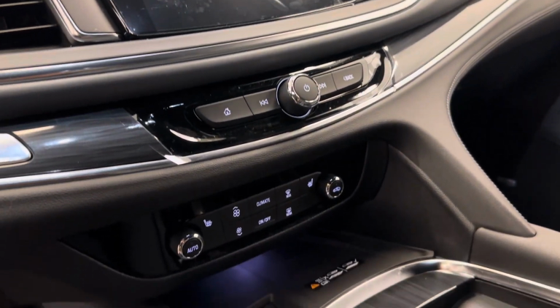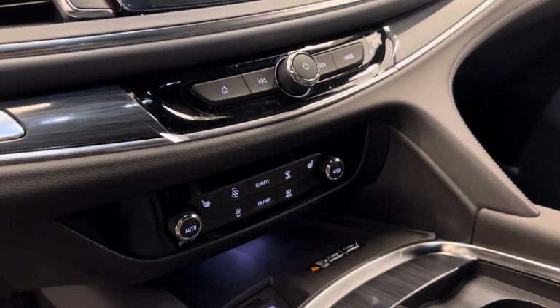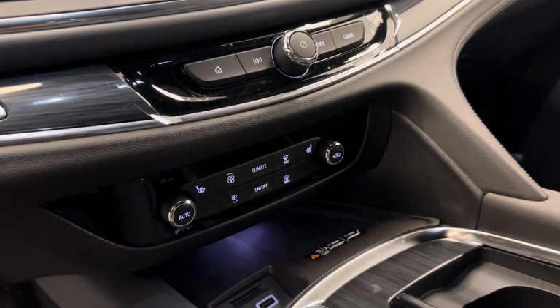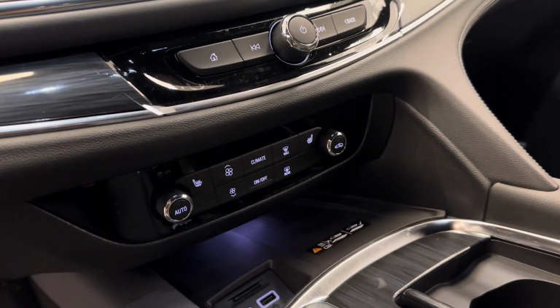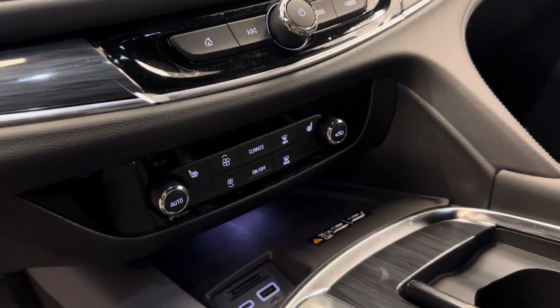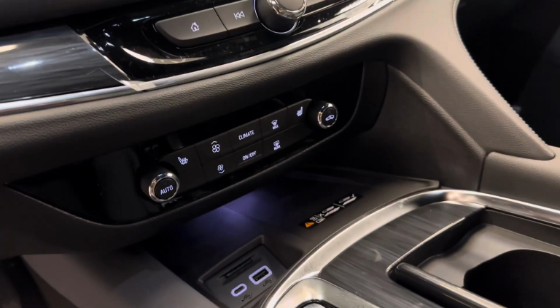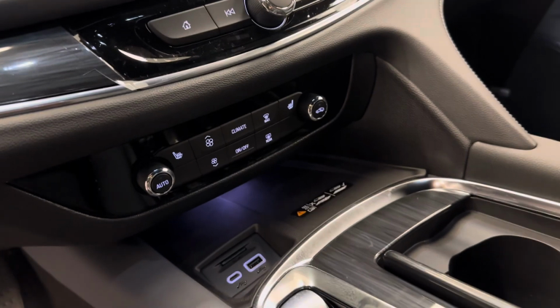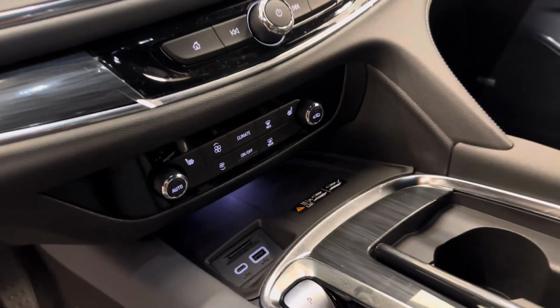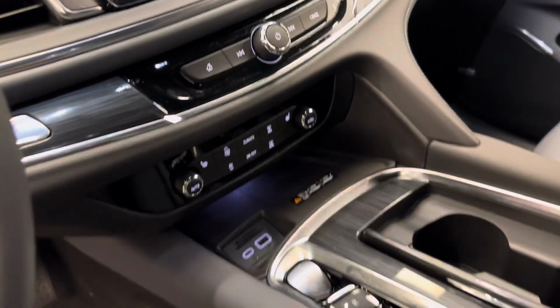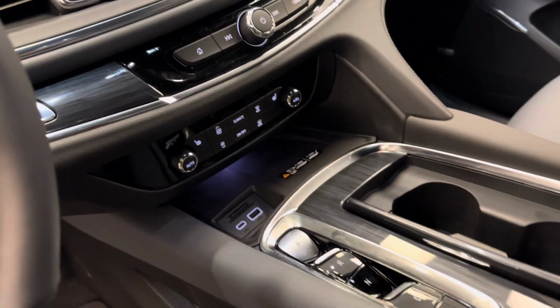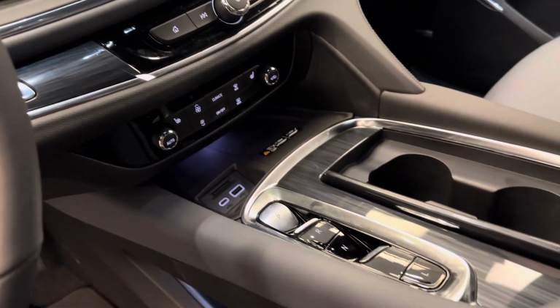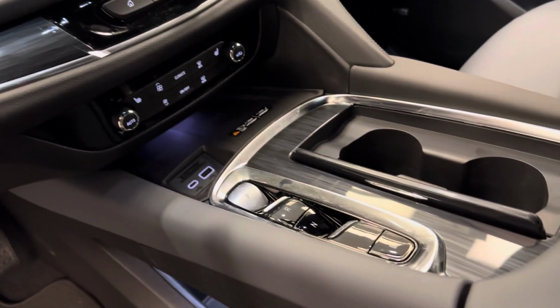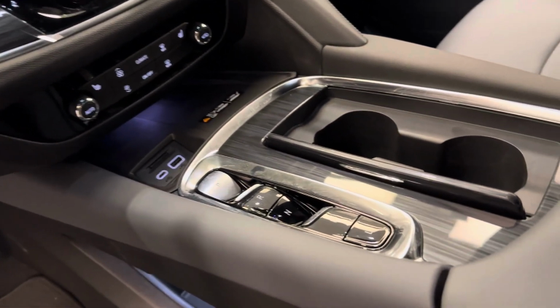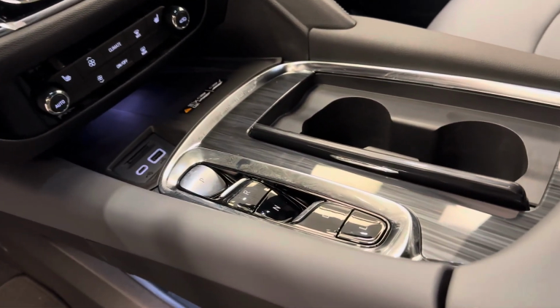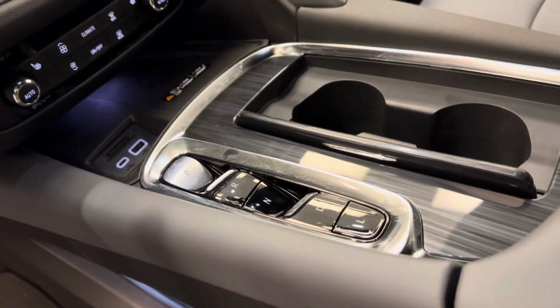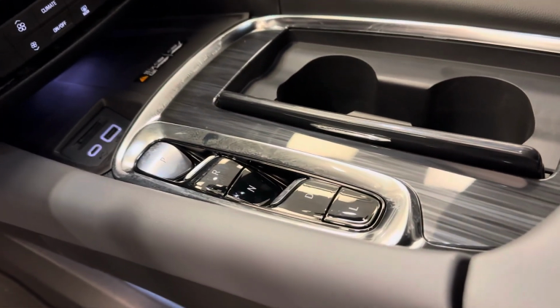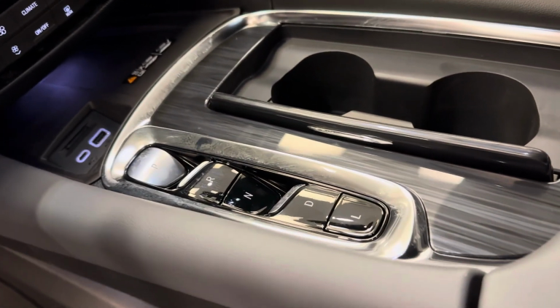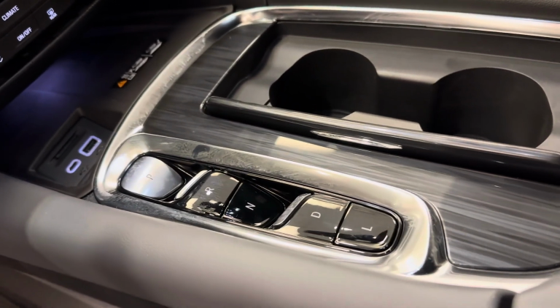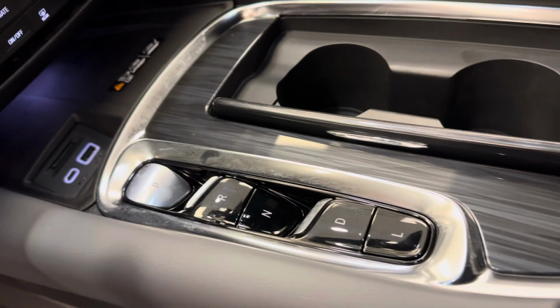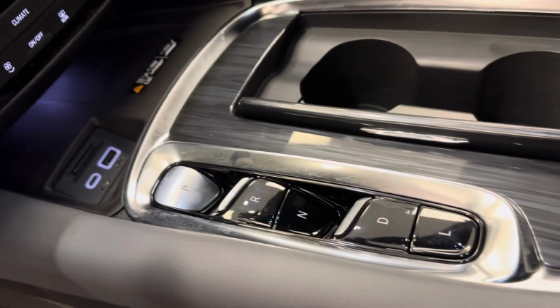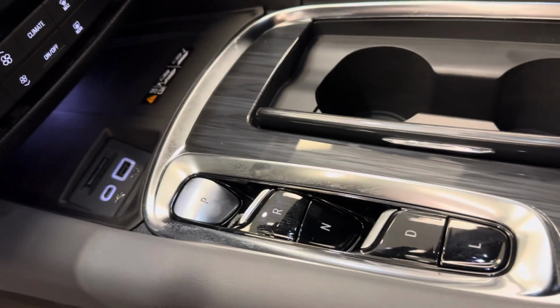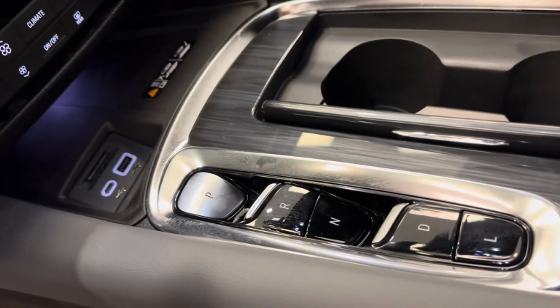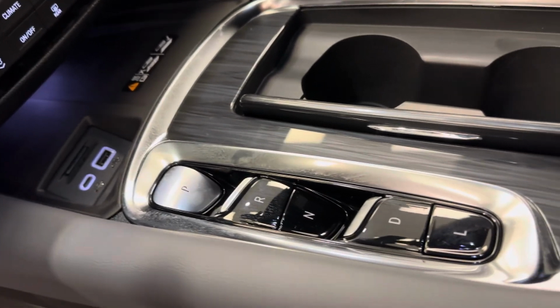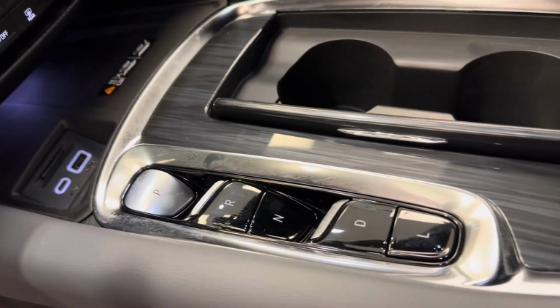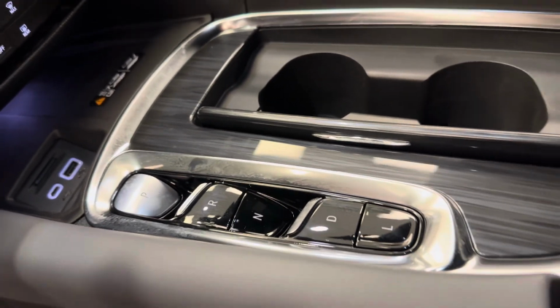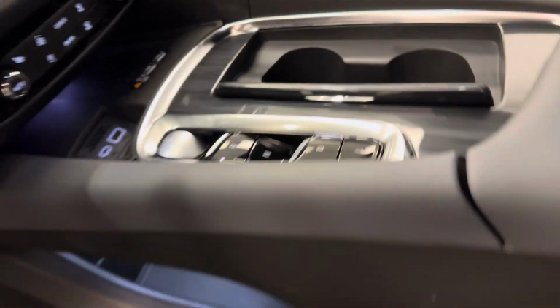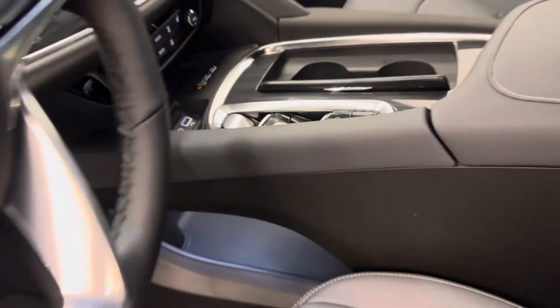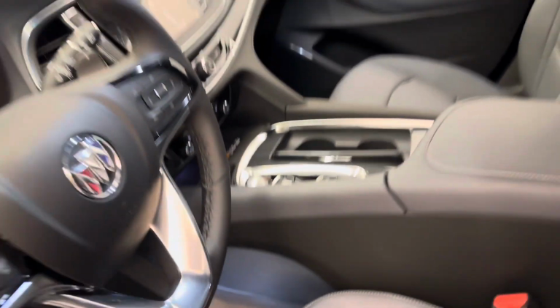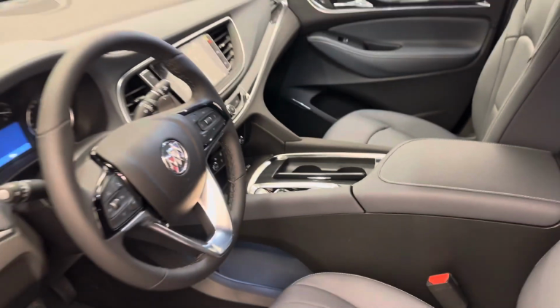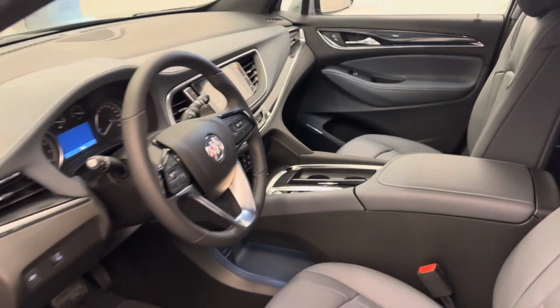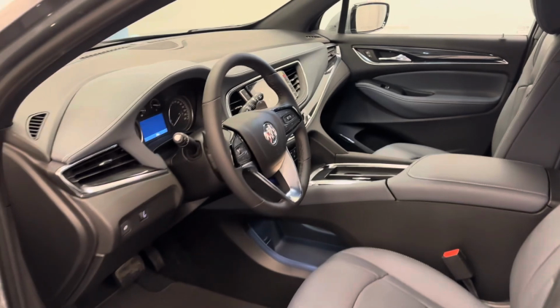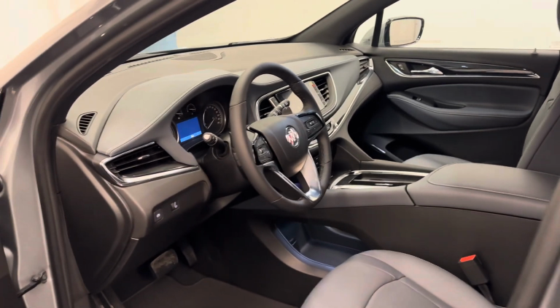Climate control with AC, heated seats, wireless charging pad, USB support, push button start and electronic shifter. Our interior color is gray and black.